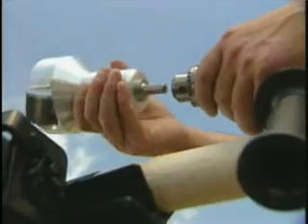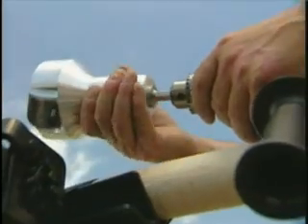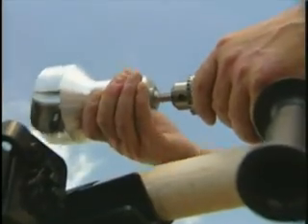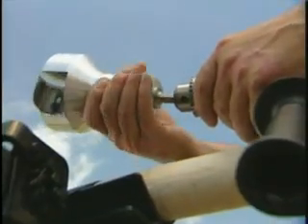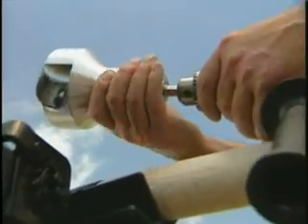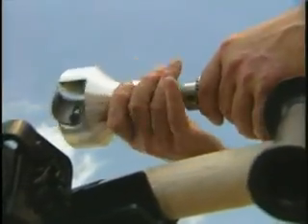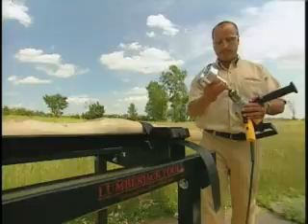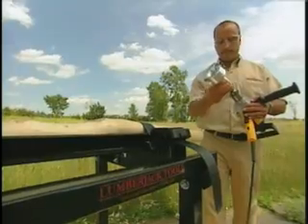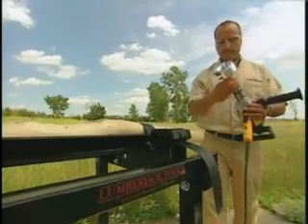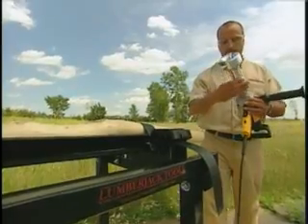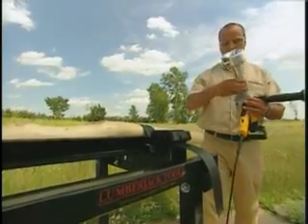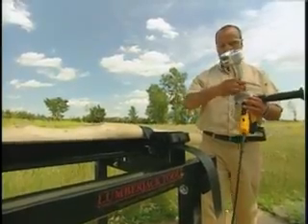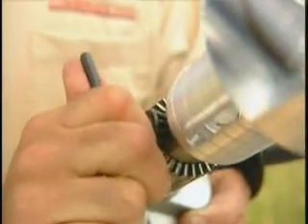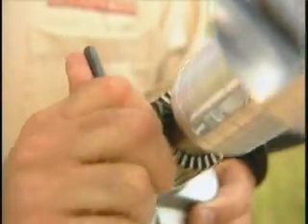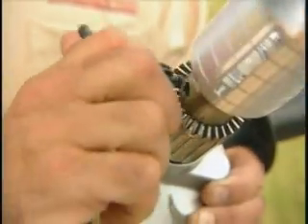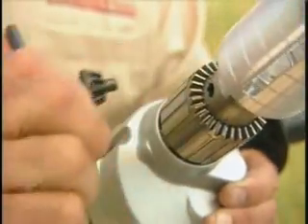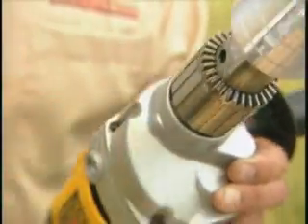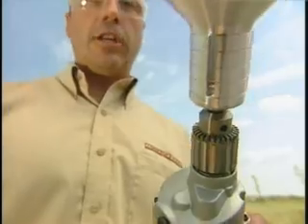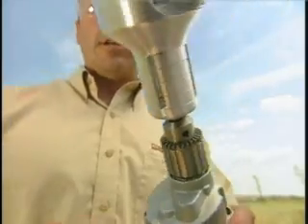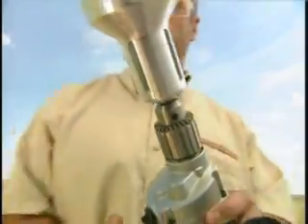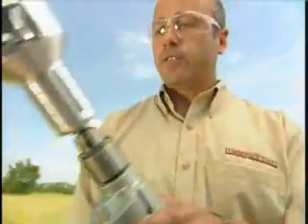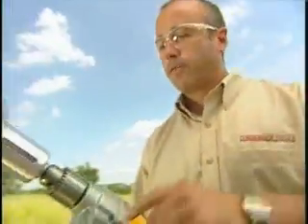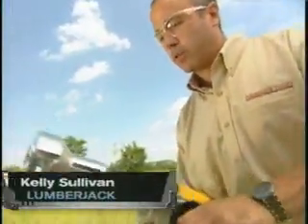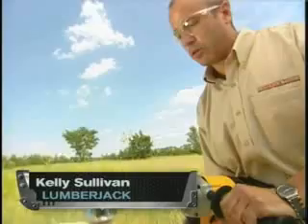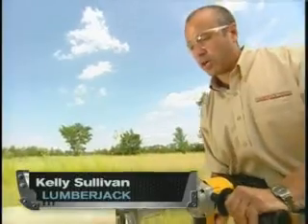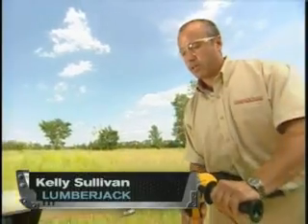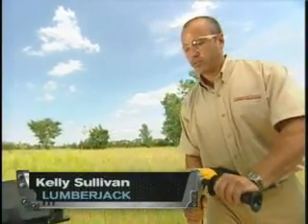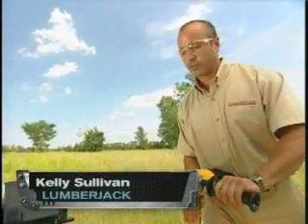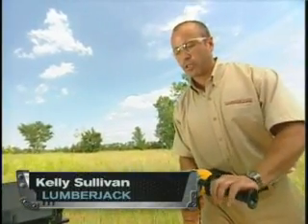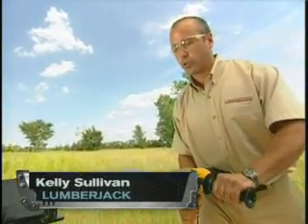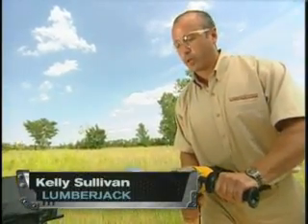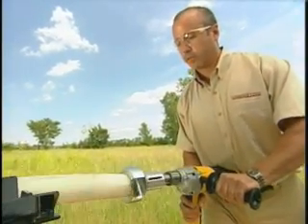The dual blade cutter fits easily onto a standard half-inch drill. Once you have it securely in the chuck, you face it off the log. Start out slowly and you'll see how quickly this cuts.